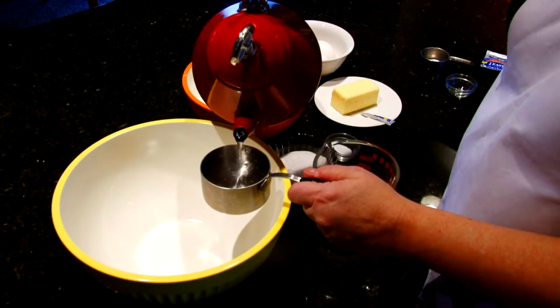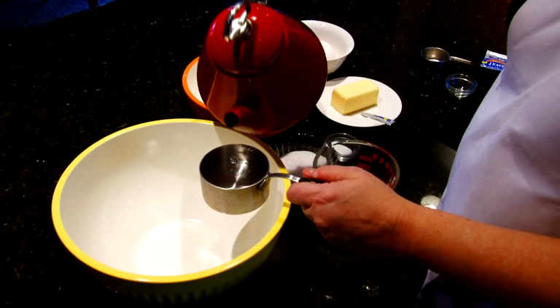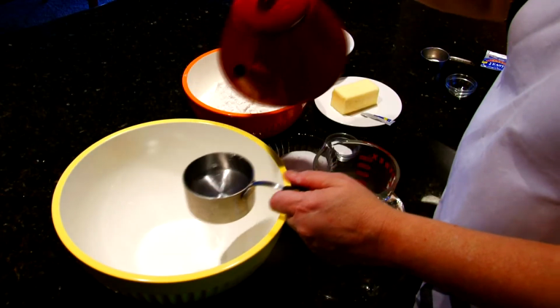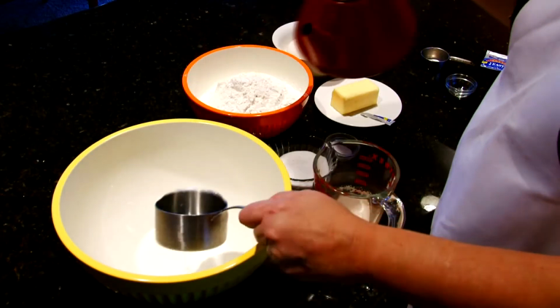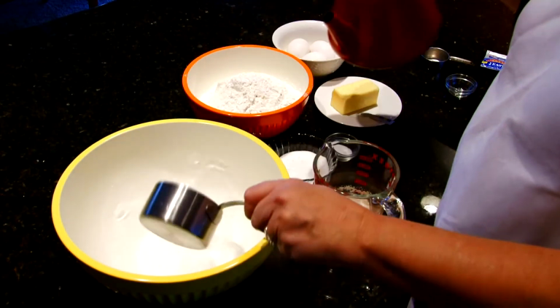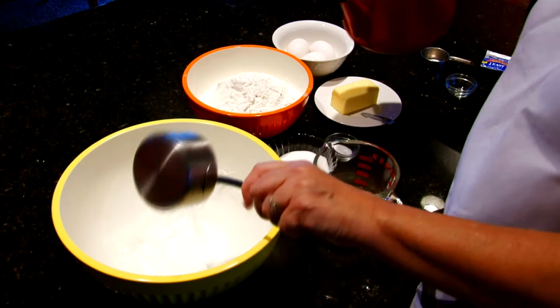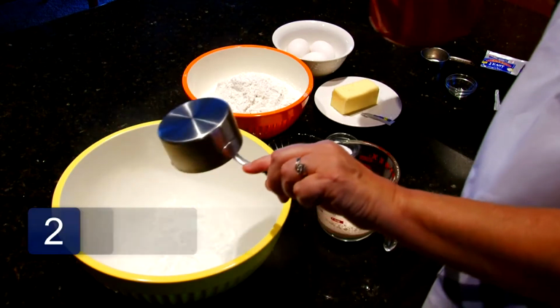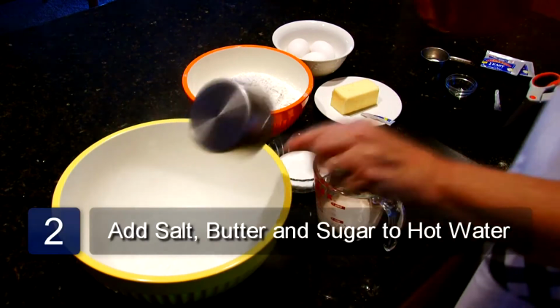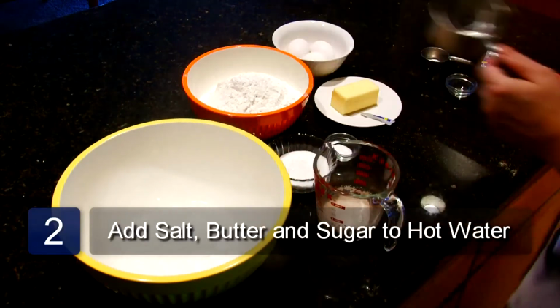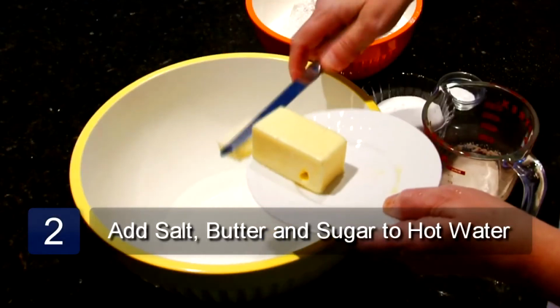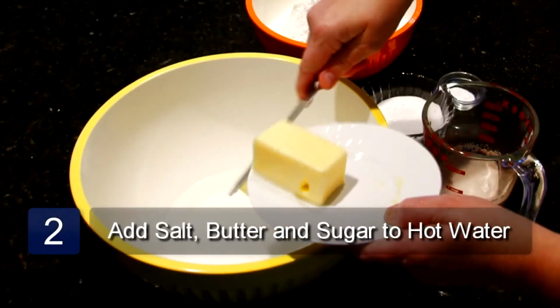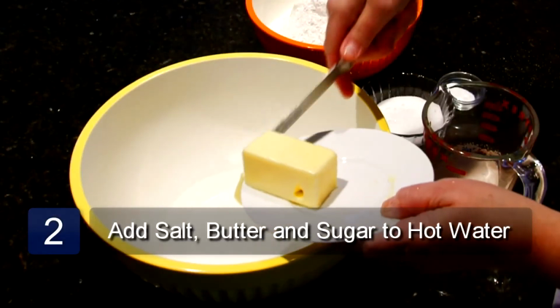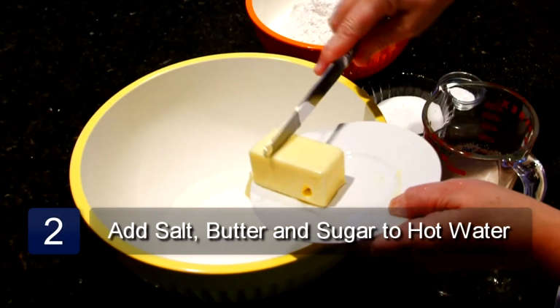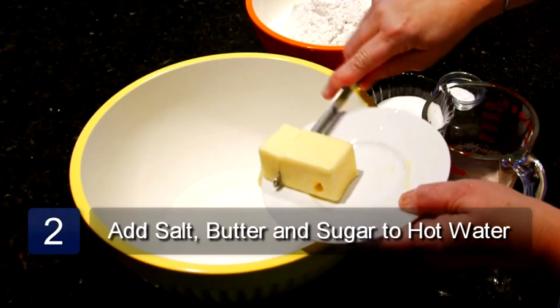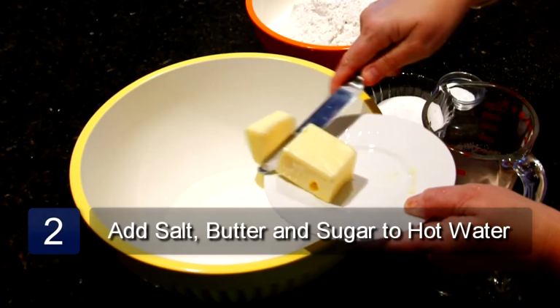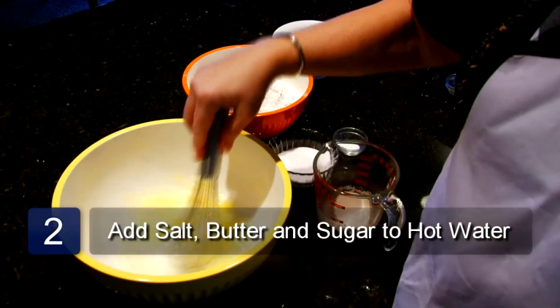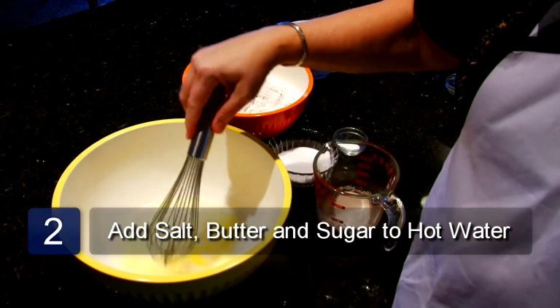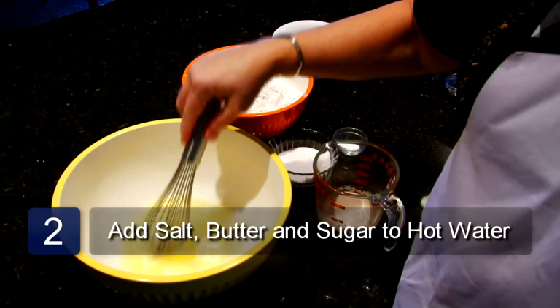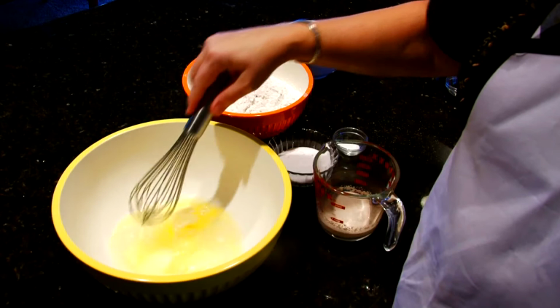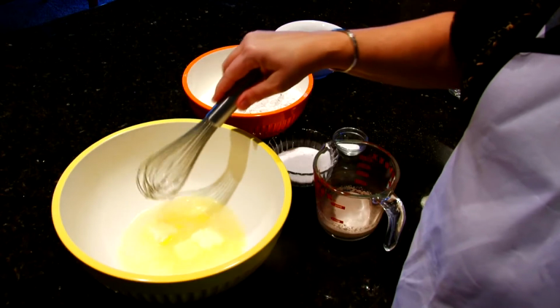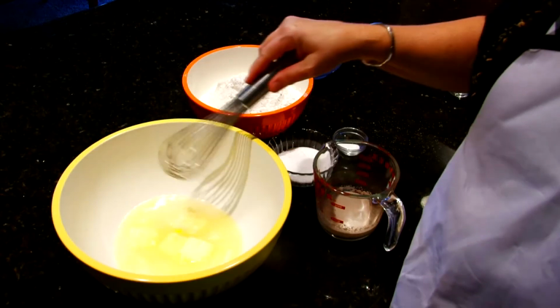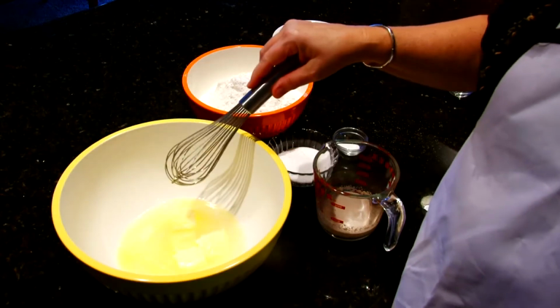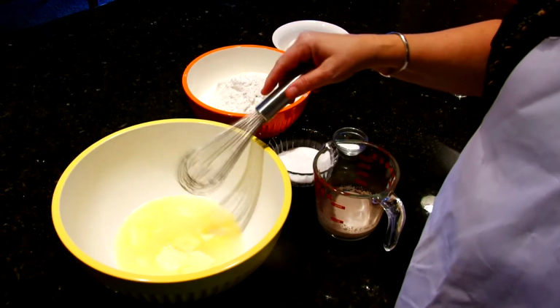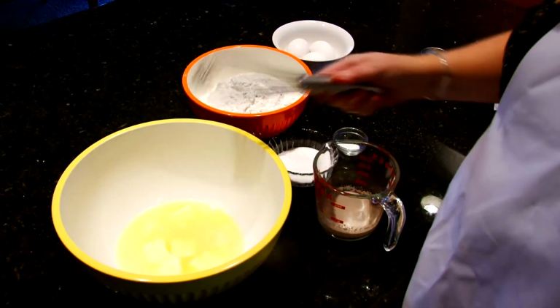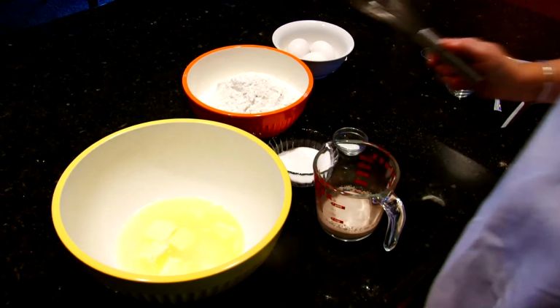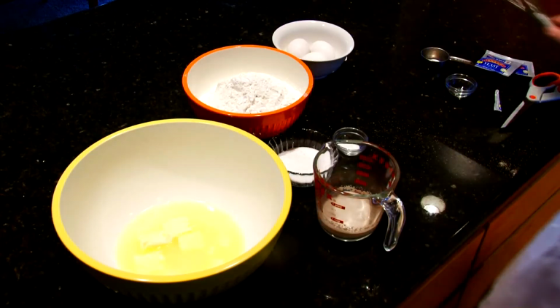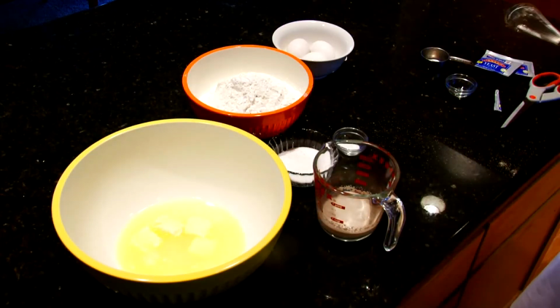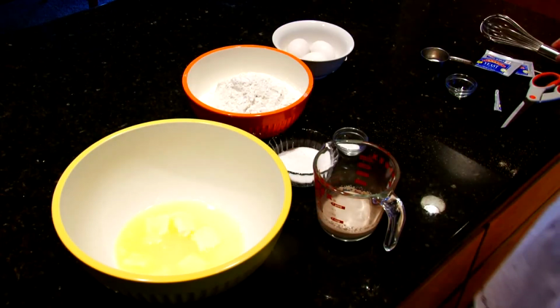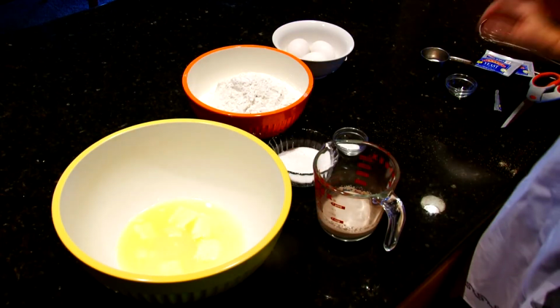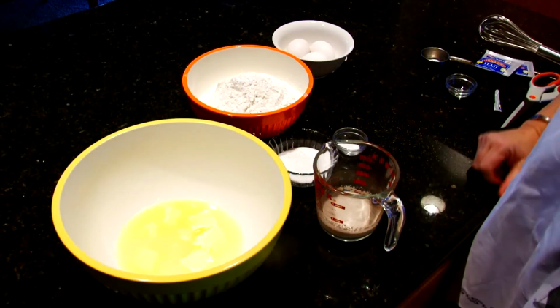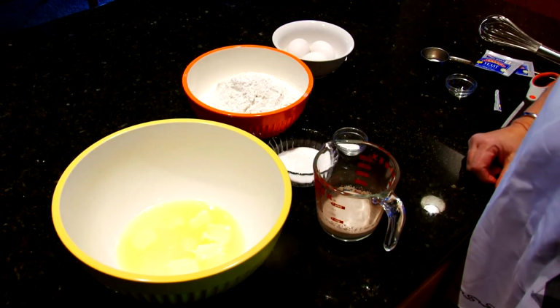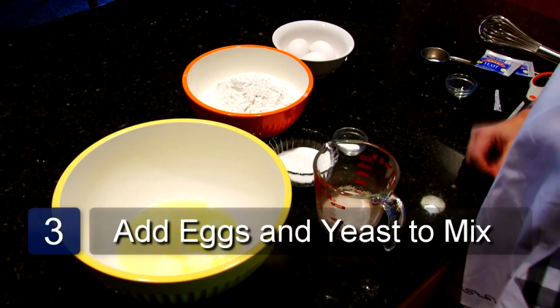Pour the hot water into a large mixing bowl, and to the hot water add the salt, the butter, and the sugar, and mix it together. Let this mixture sit until the butter is melted, and then let it cool.